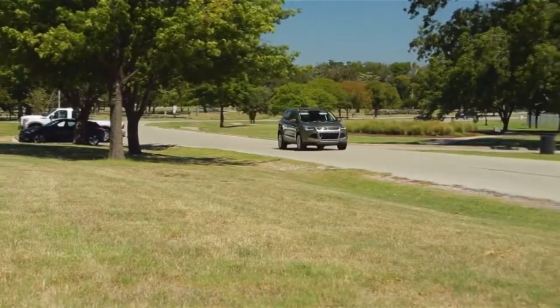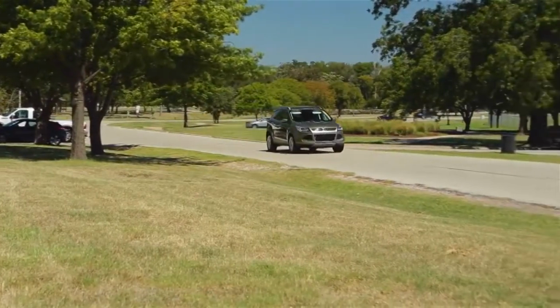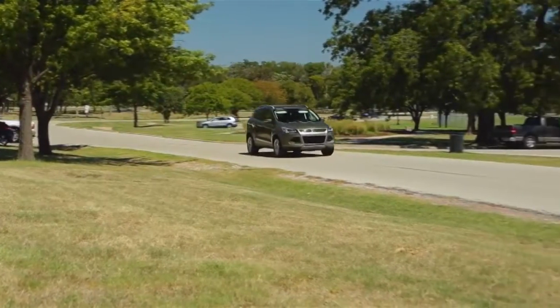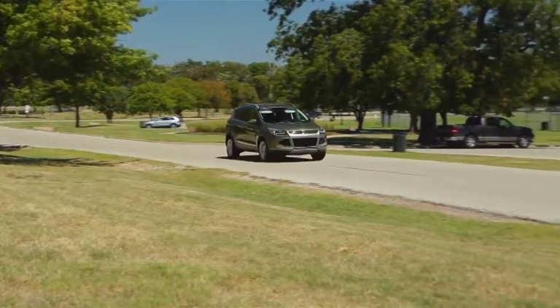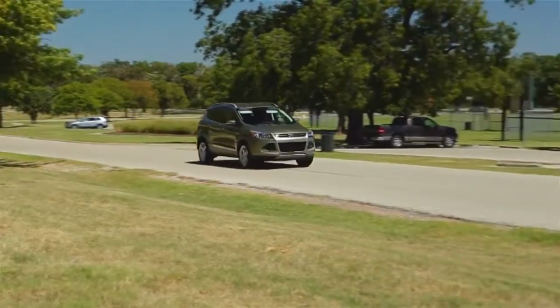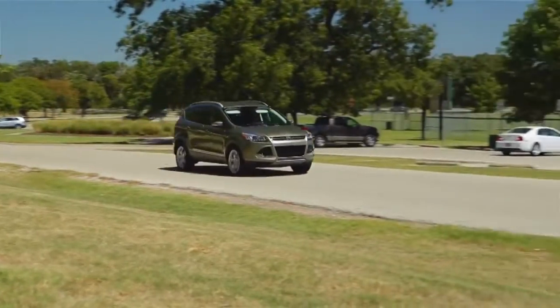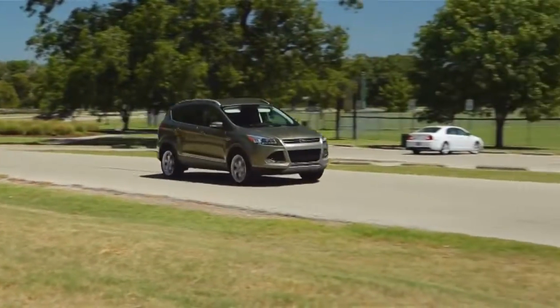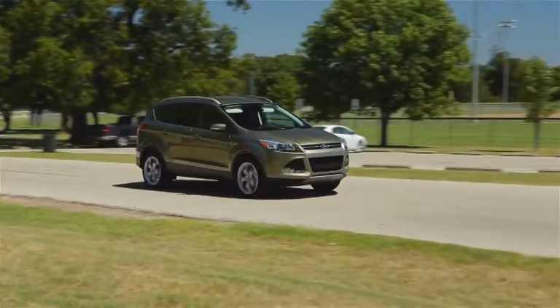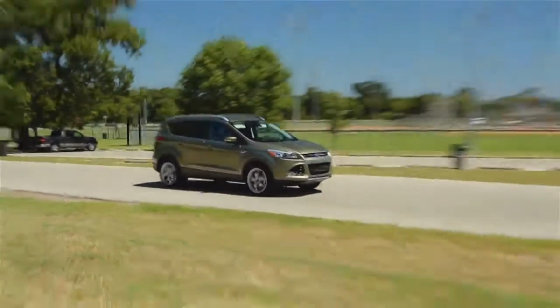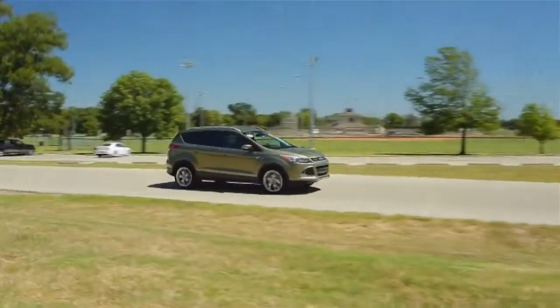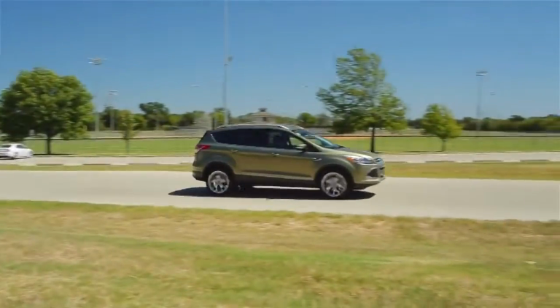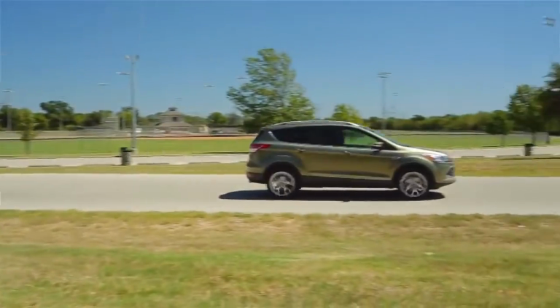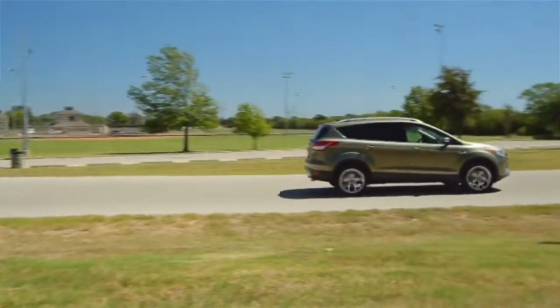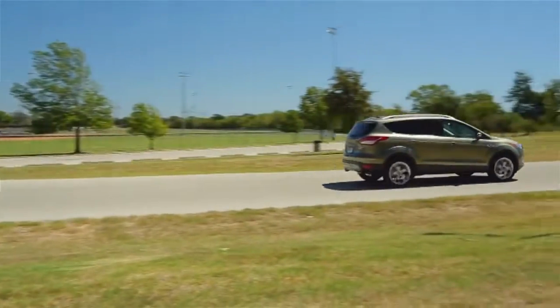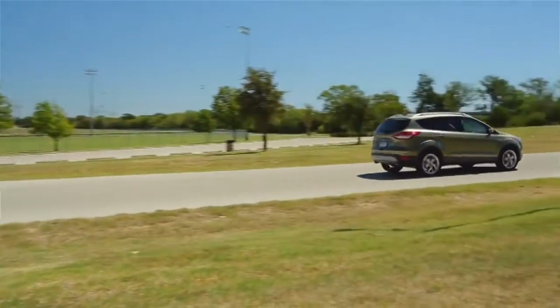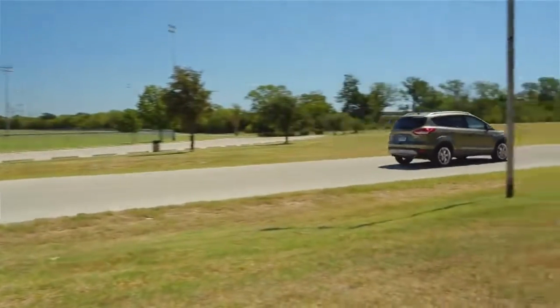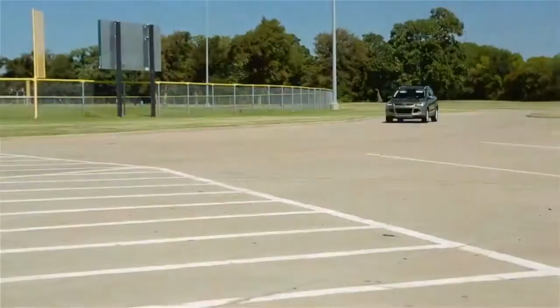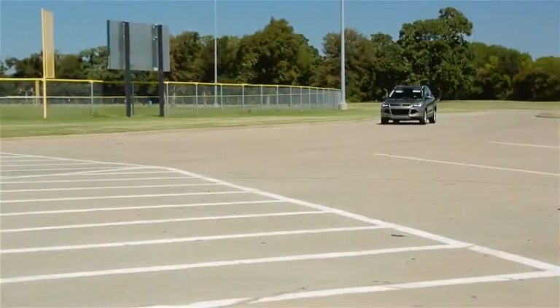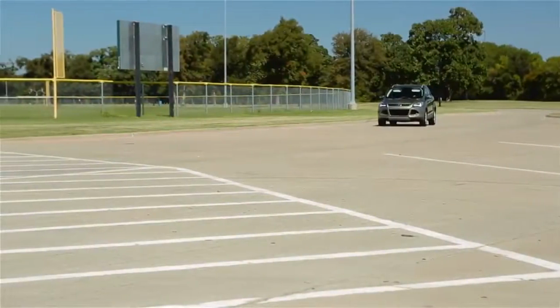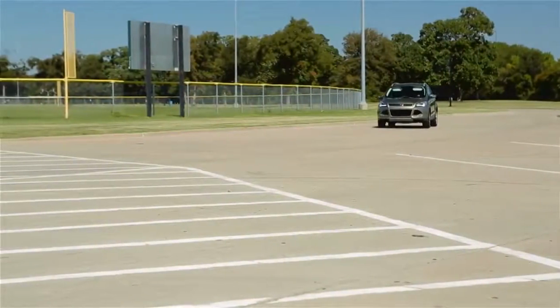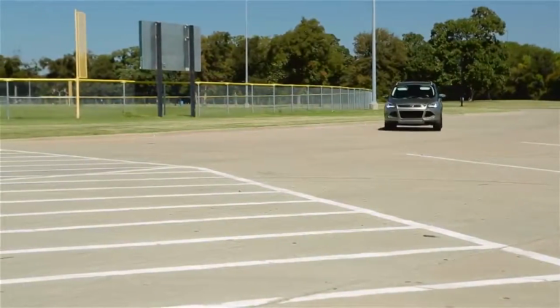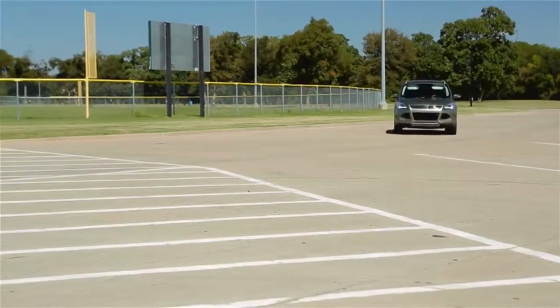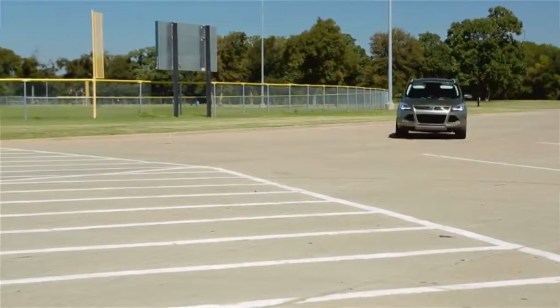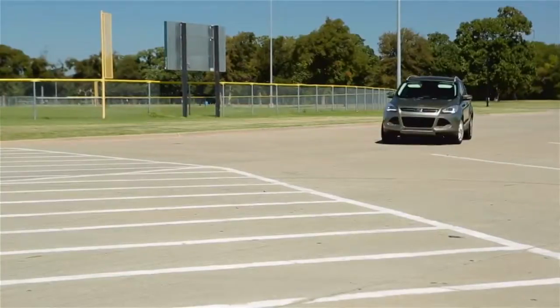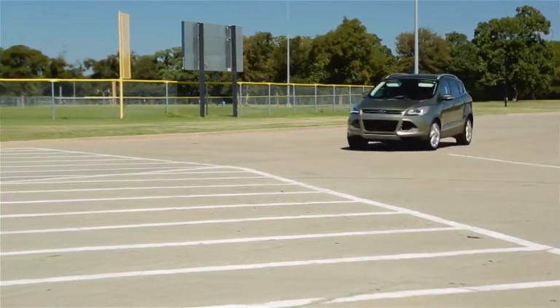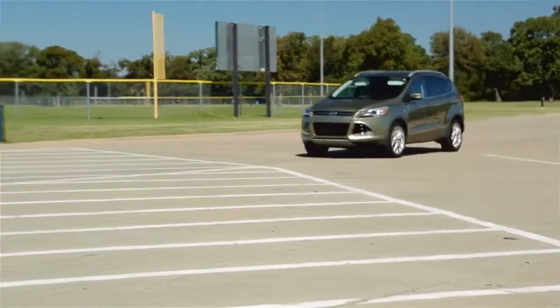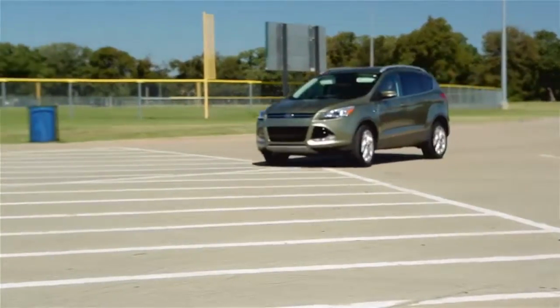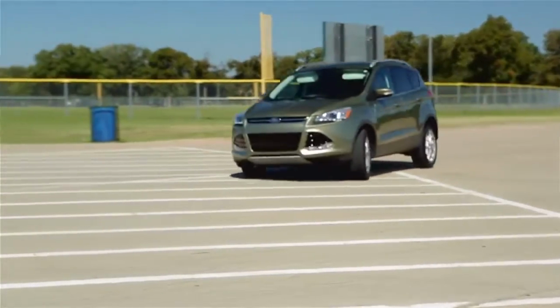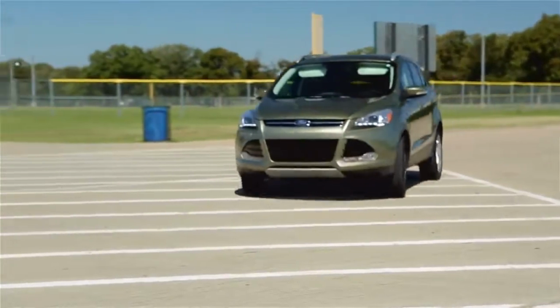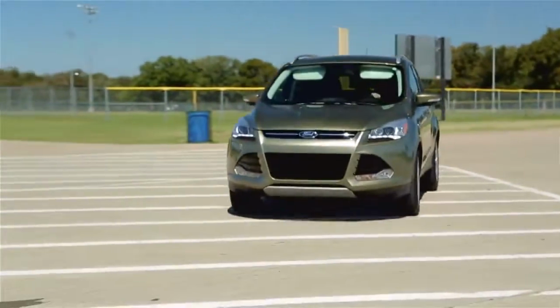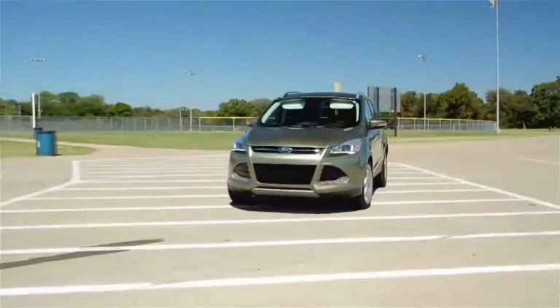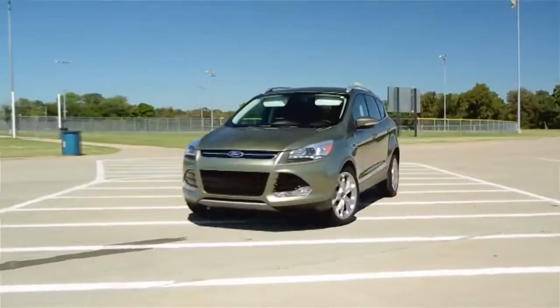Base price on the 2013 Escape is $22,000, but loaded like this one, its MSRP is $34,700, which stacks up nicely with competitors like the CR-V and the RAV4.